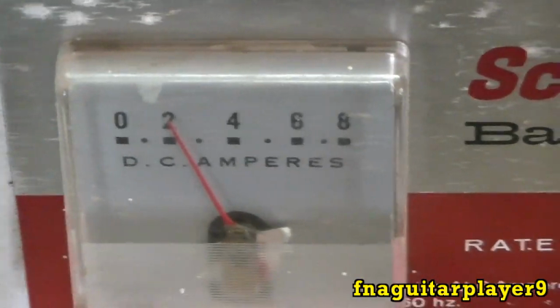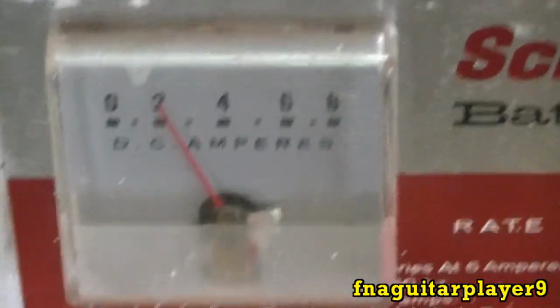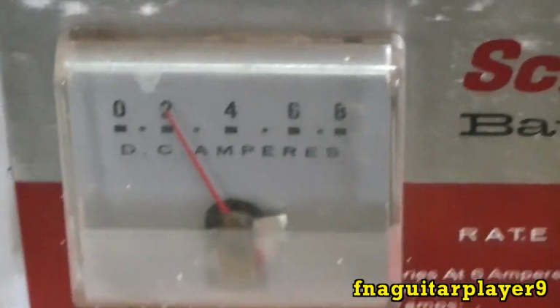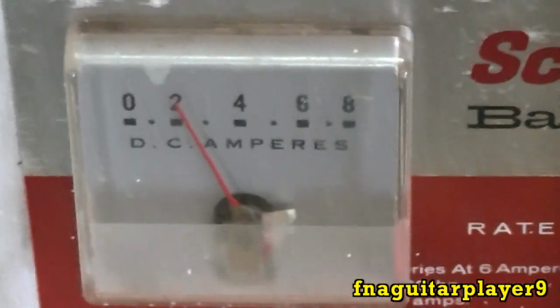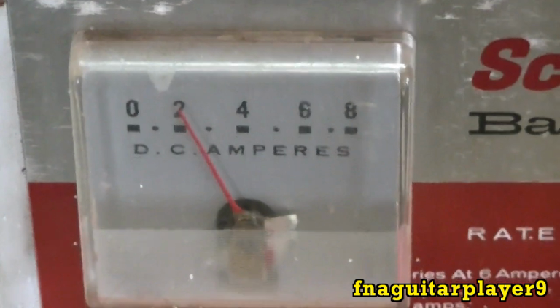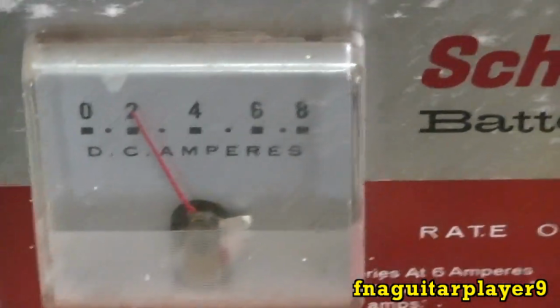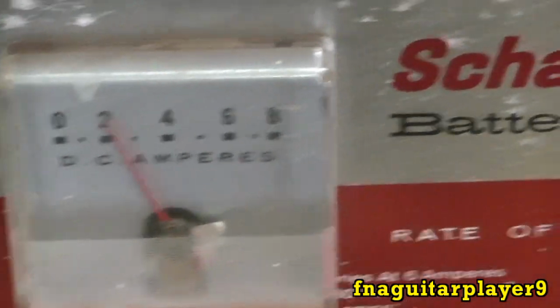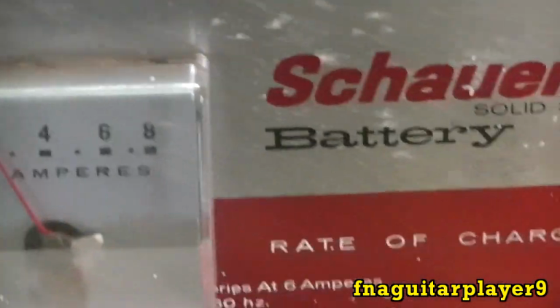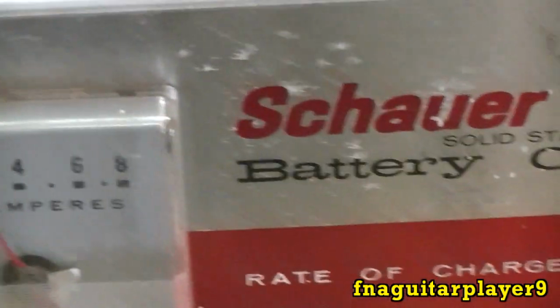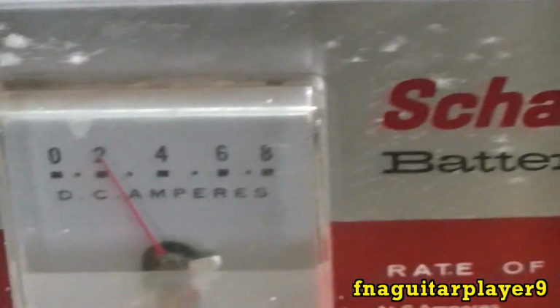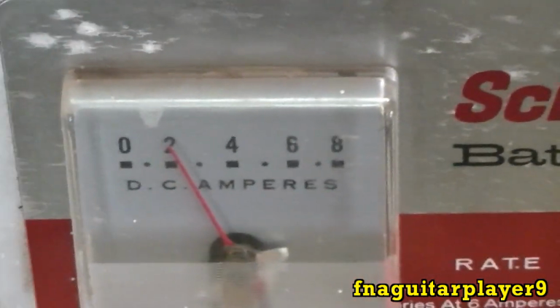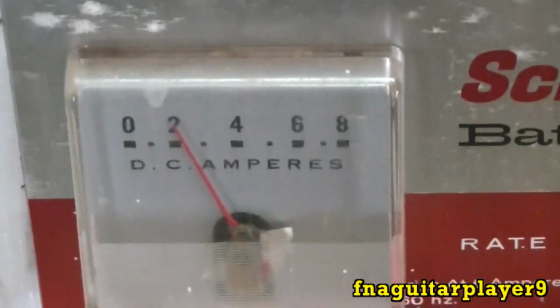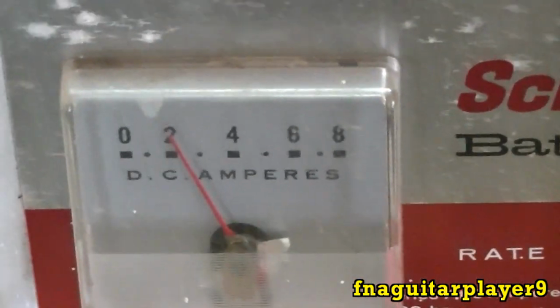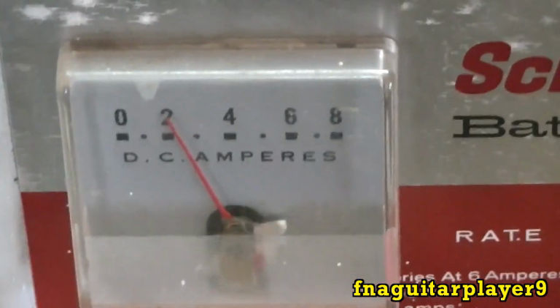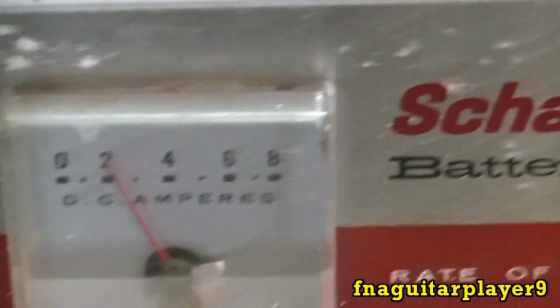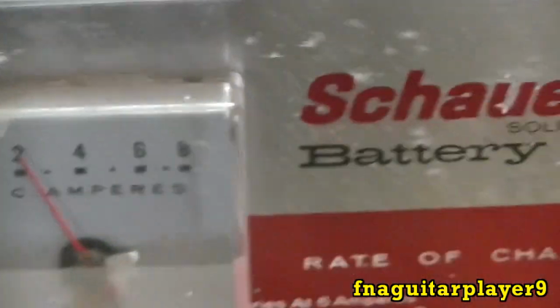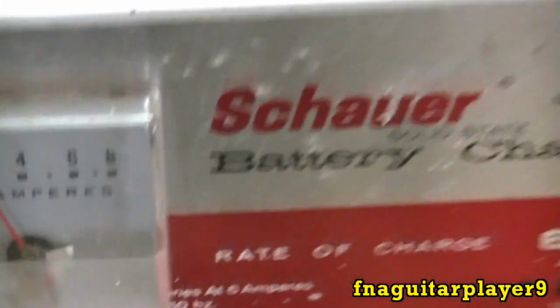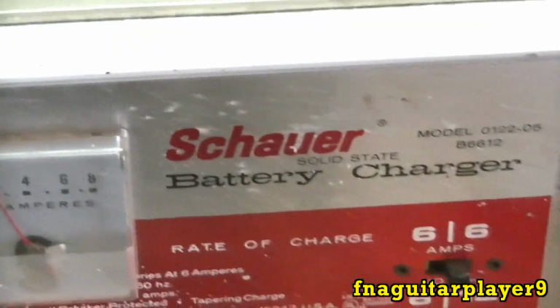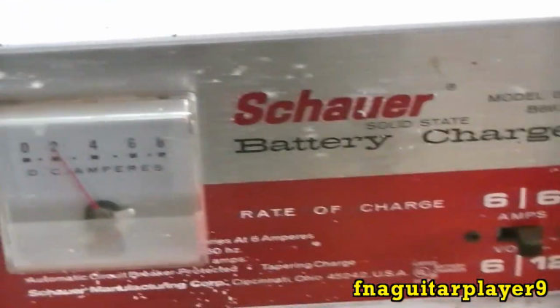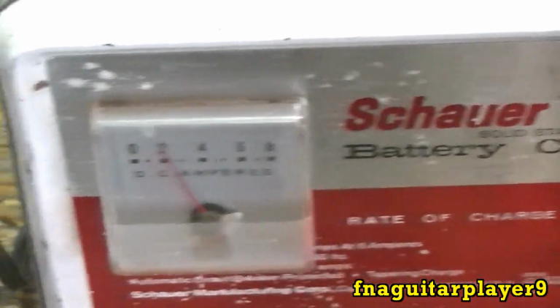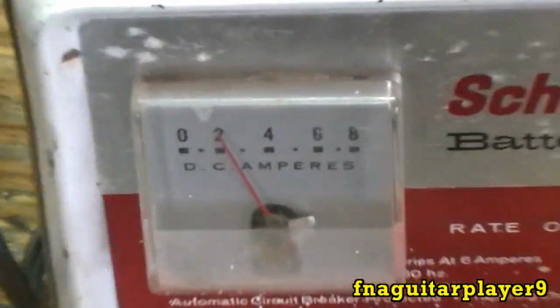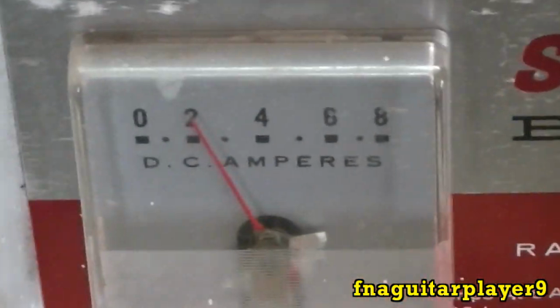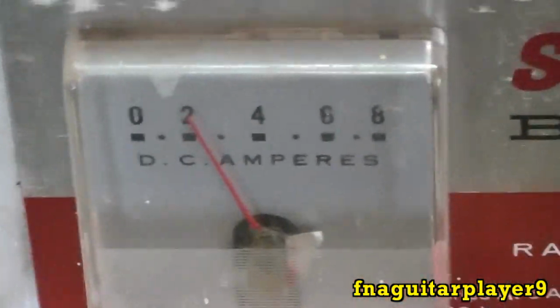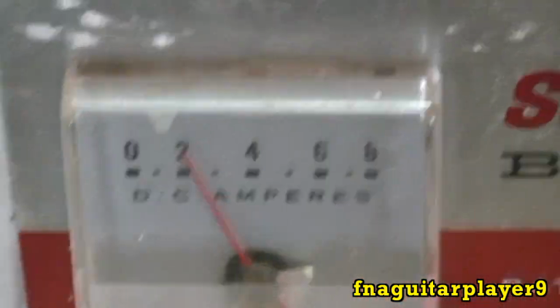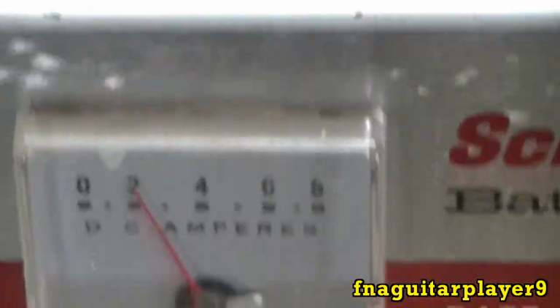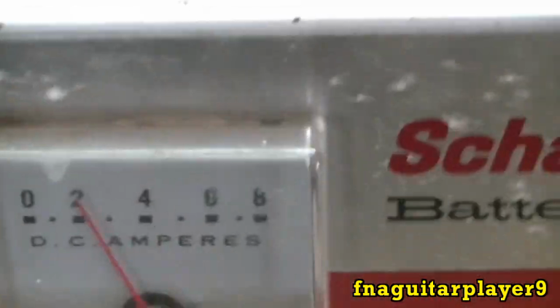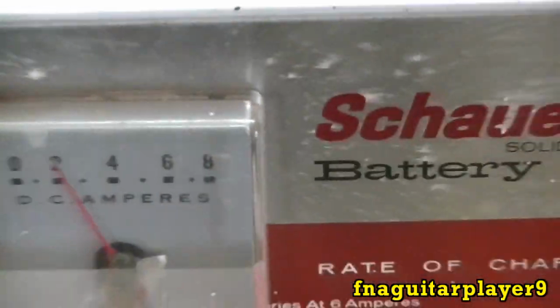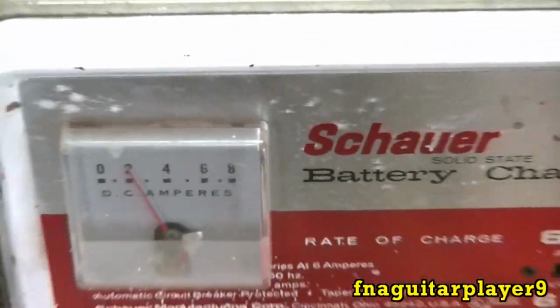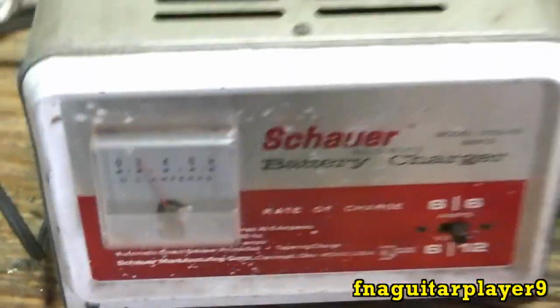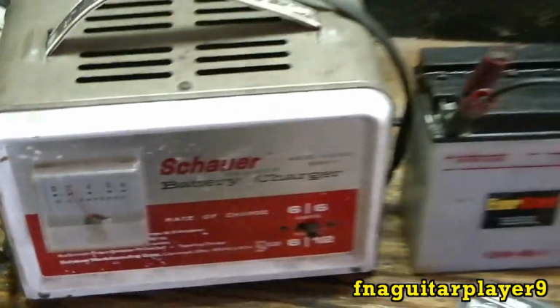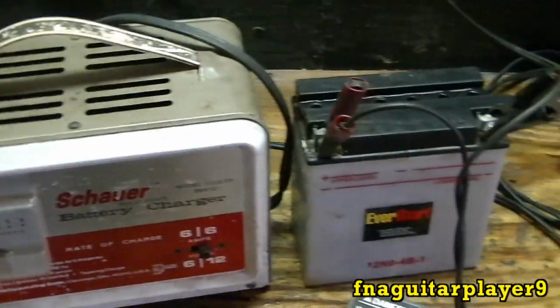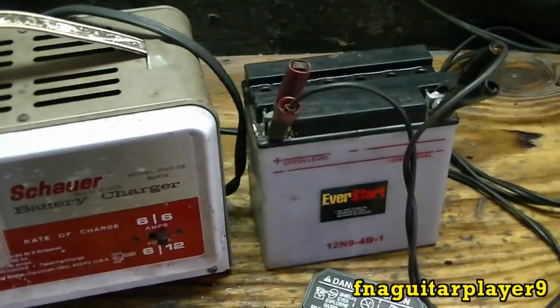Also another important thing: when charging these small batteries like this for lawnmowers, you don't want to use more than about a six or eight amp charger, because you don't want too much current flowing through them. You can burn them up.